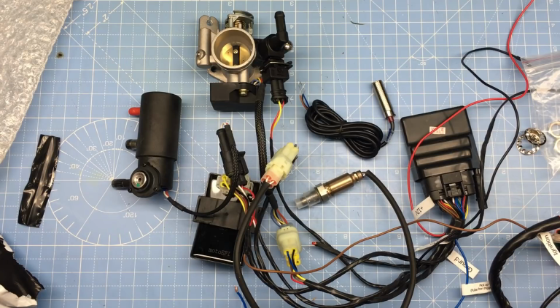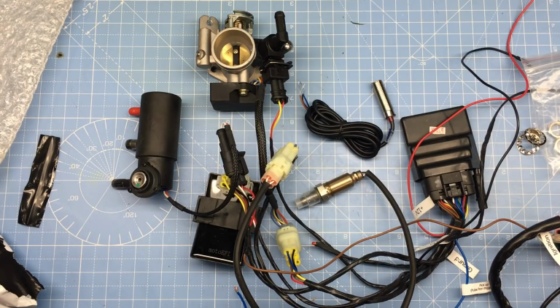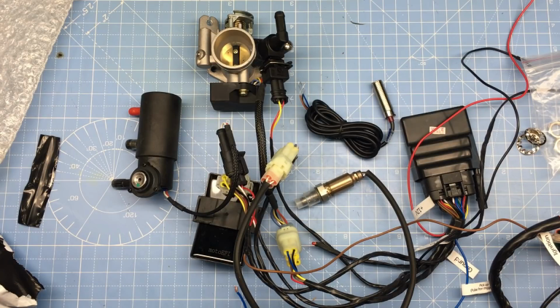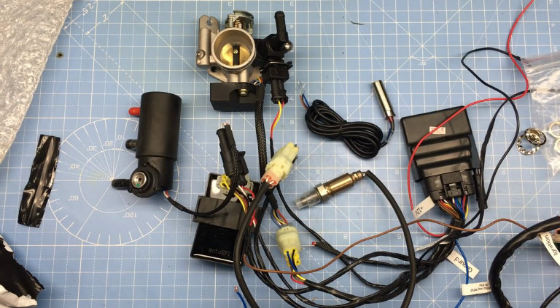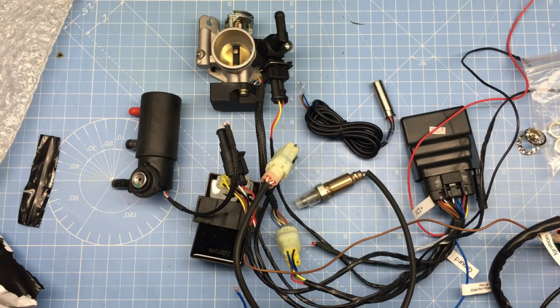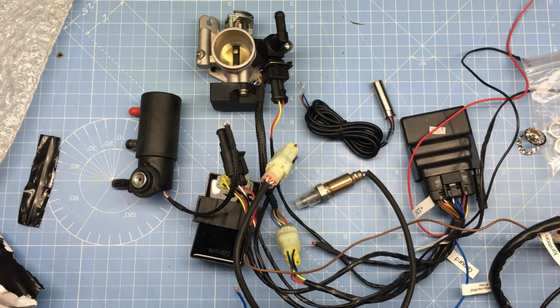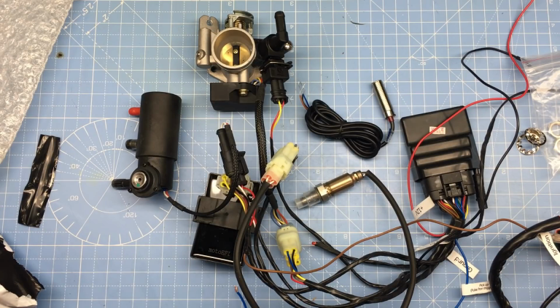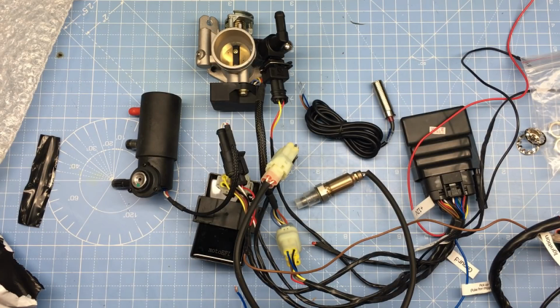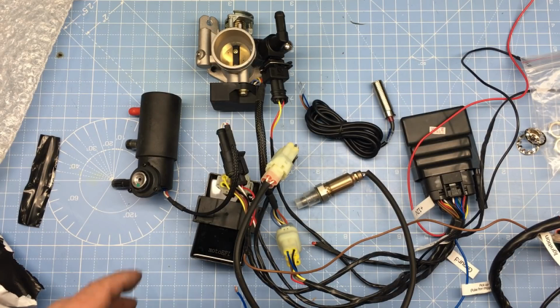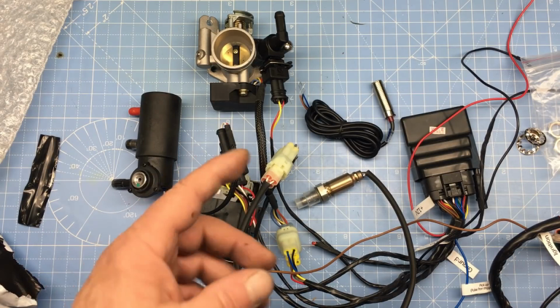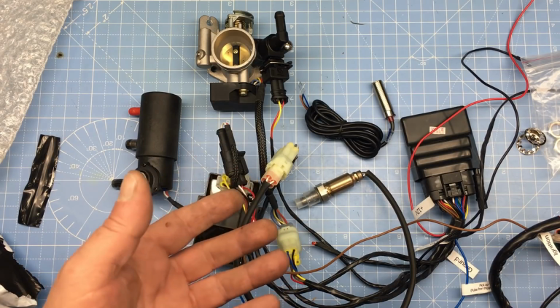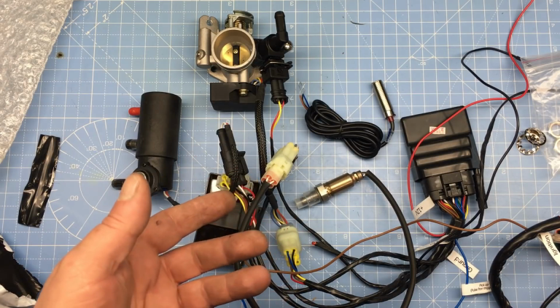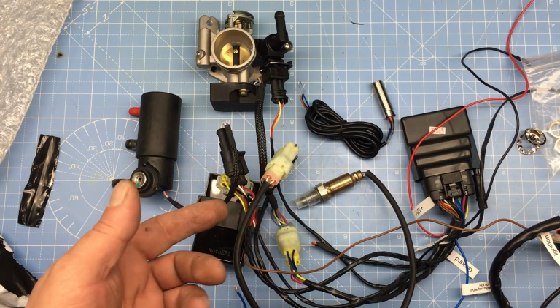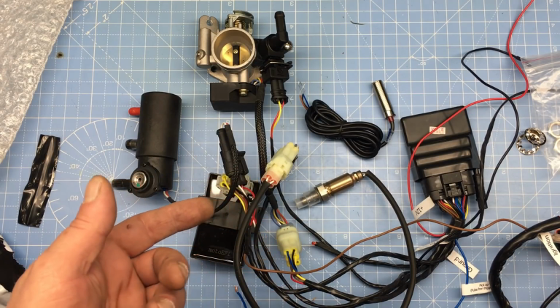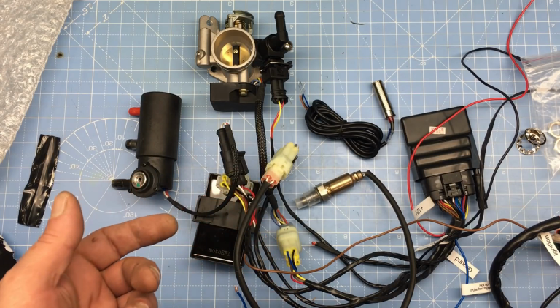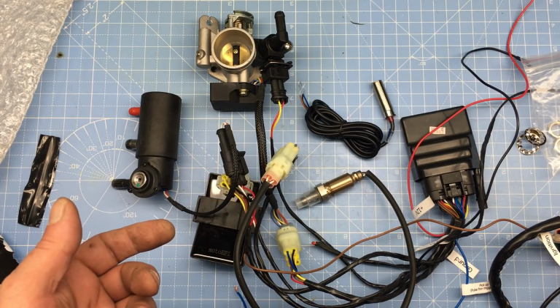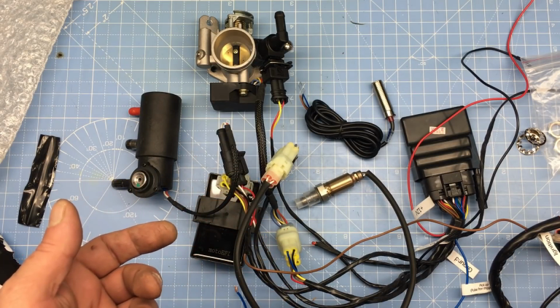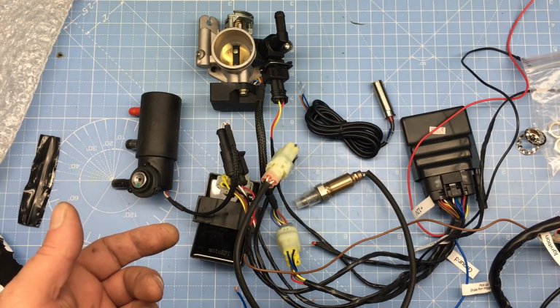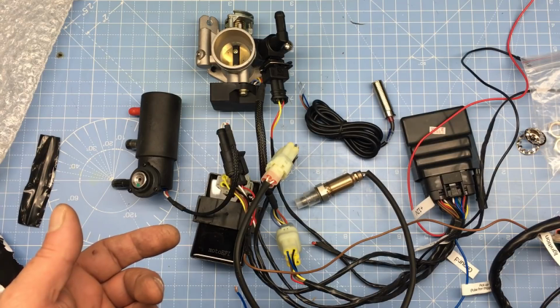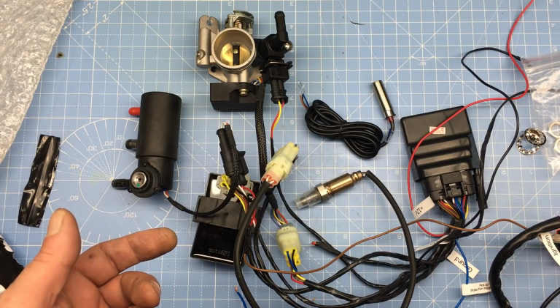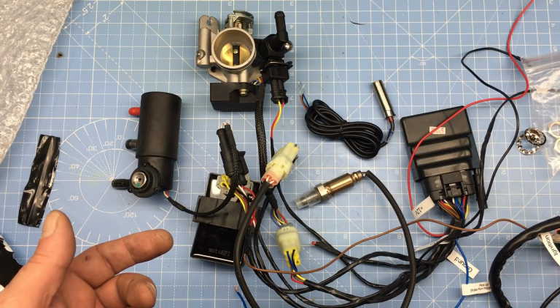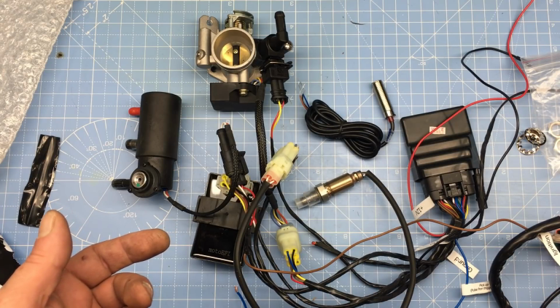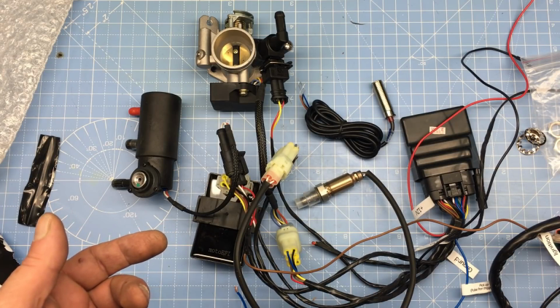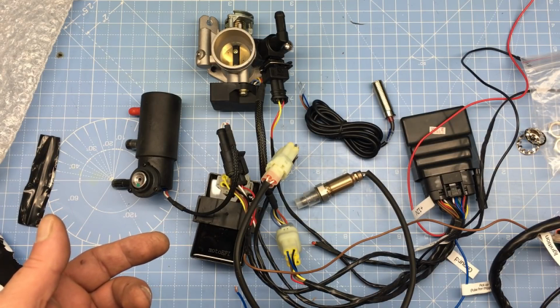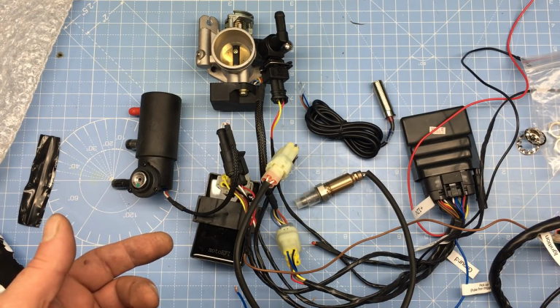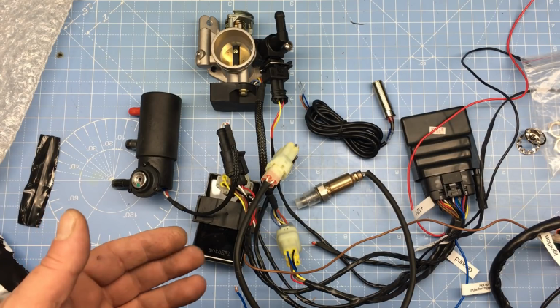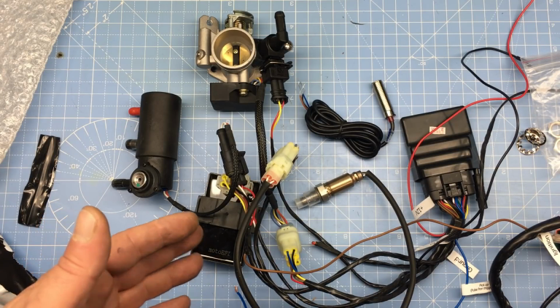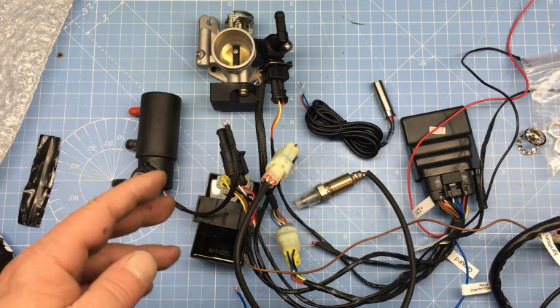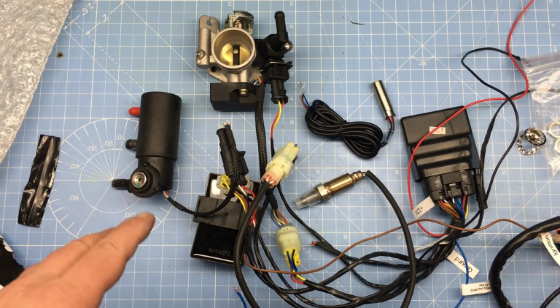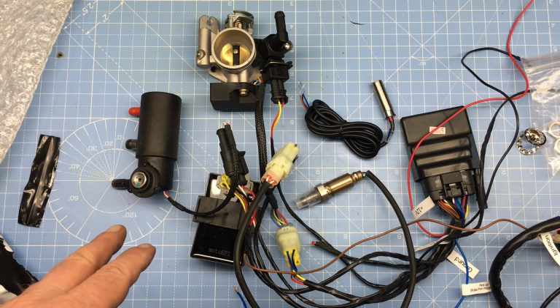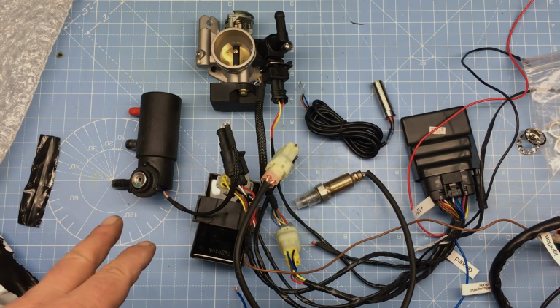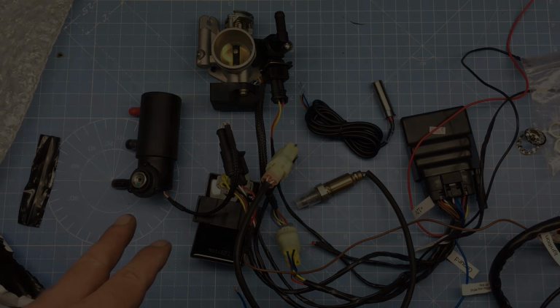Now, we're going to be doing this in two steps. First, we'll get the engine to run with the fuel injection, and then we're going to add the turbo. Doing both at the same time is probably not a good idea.